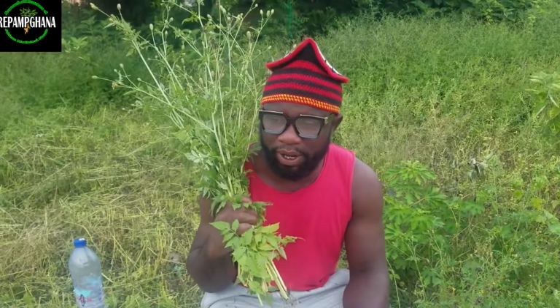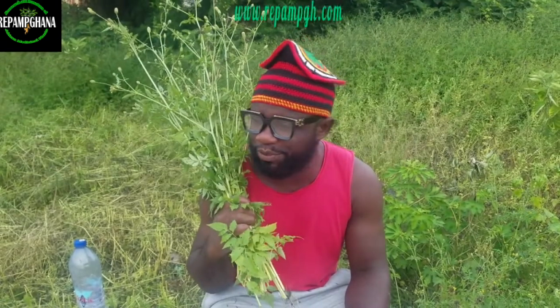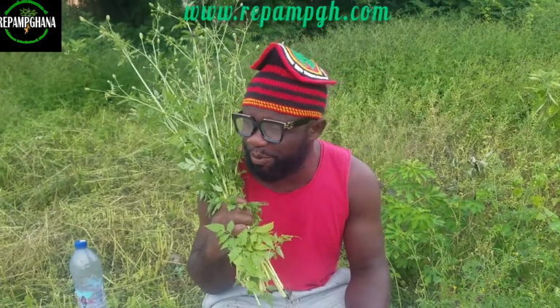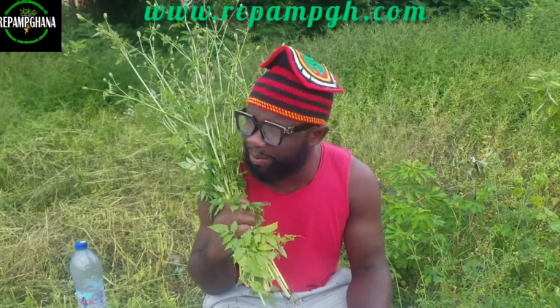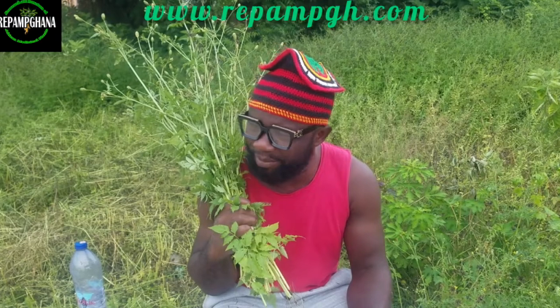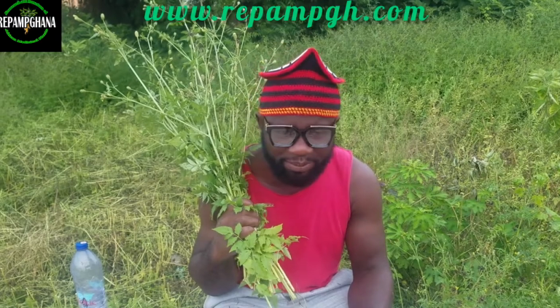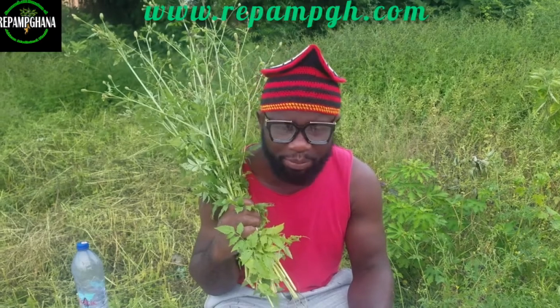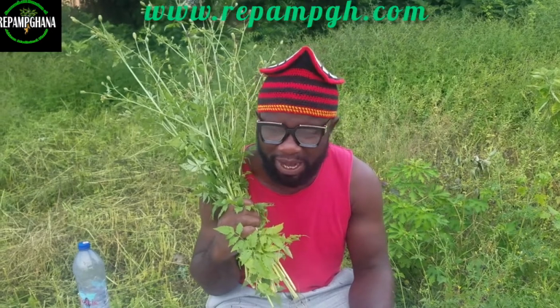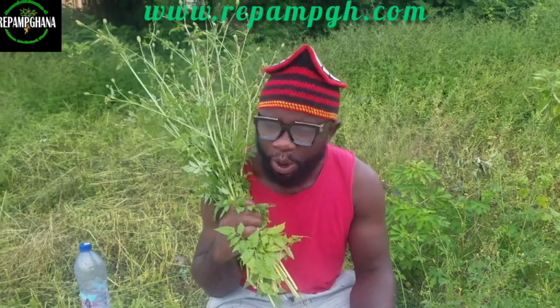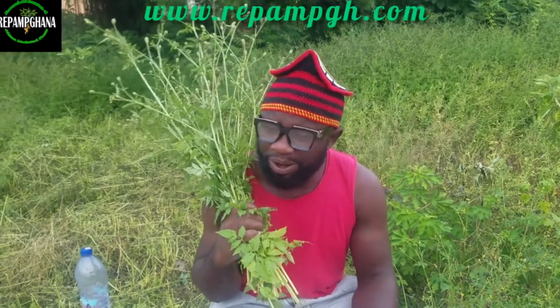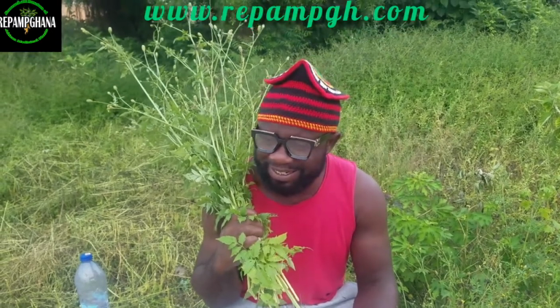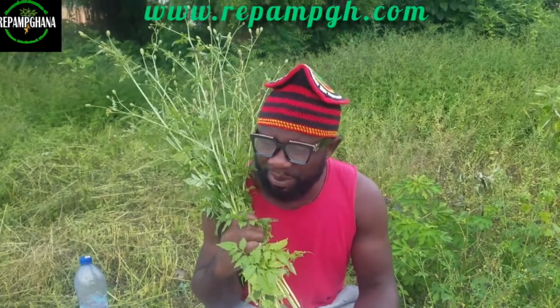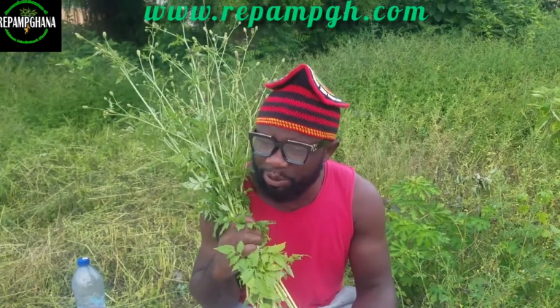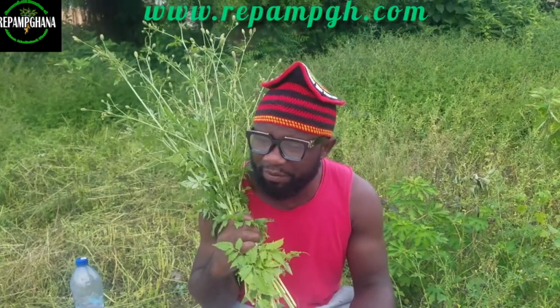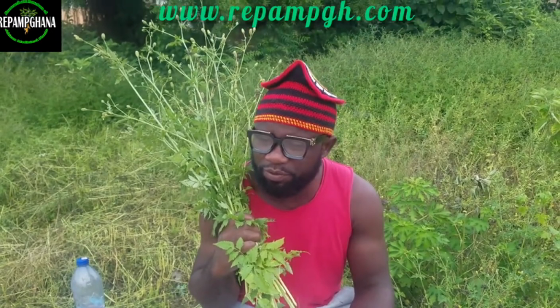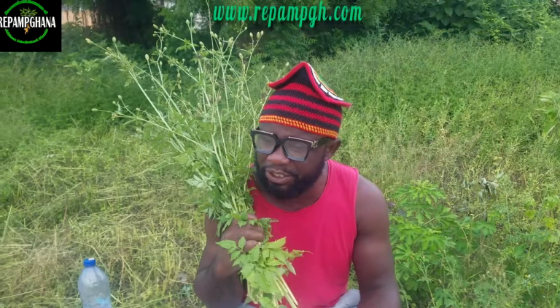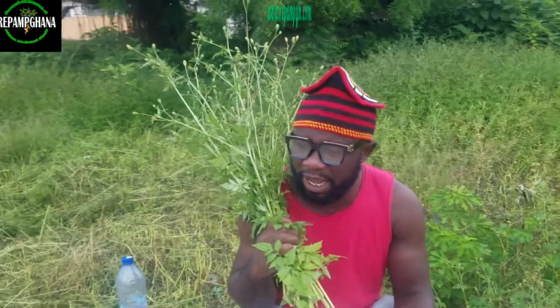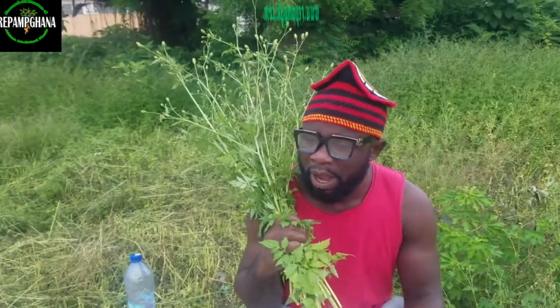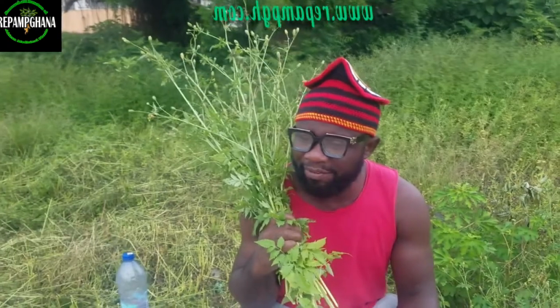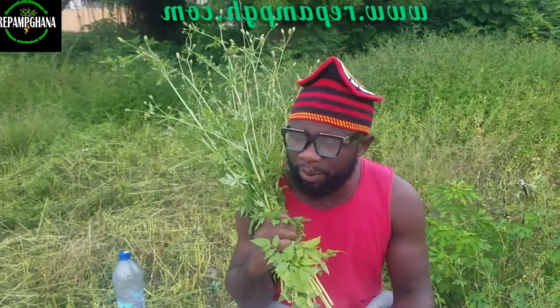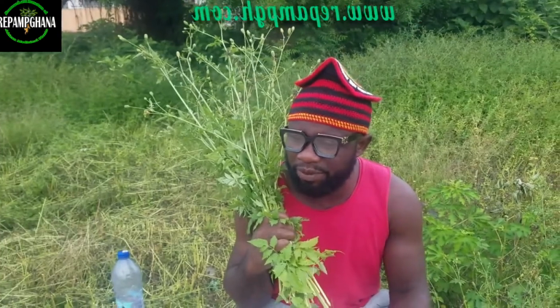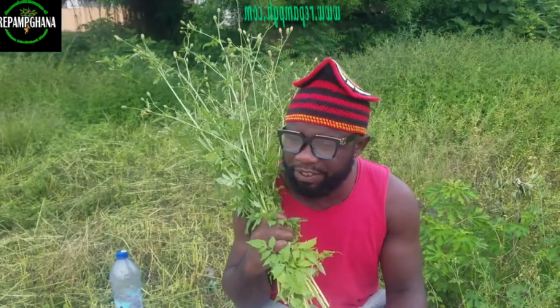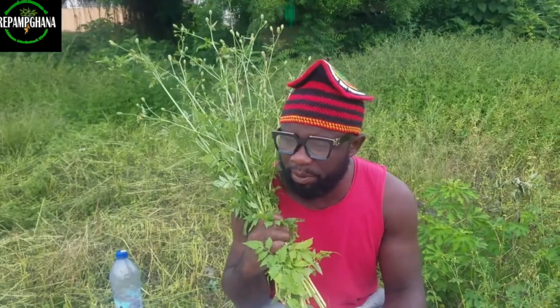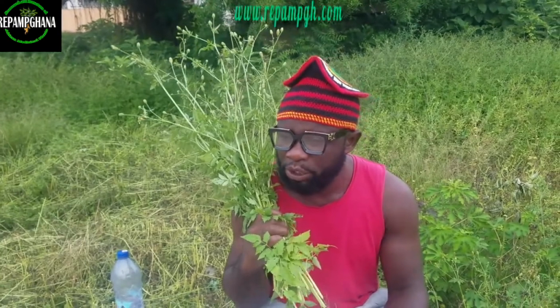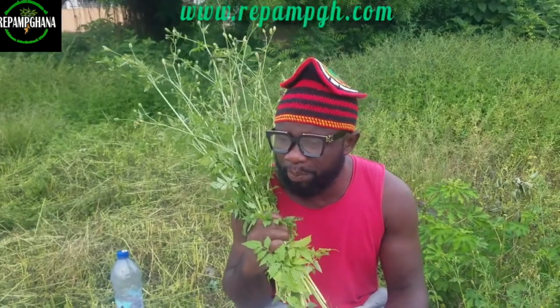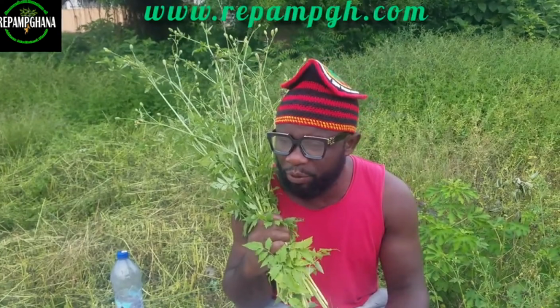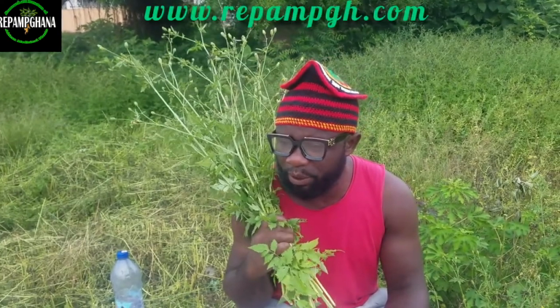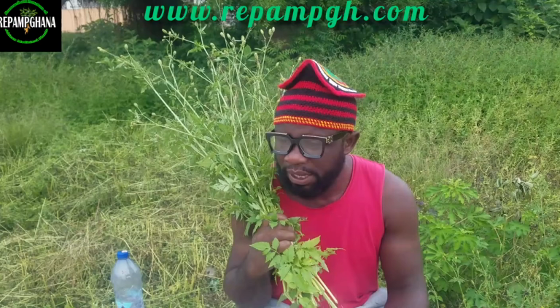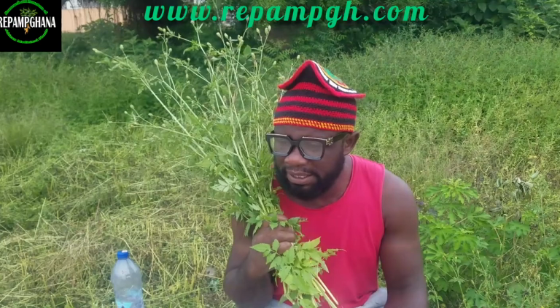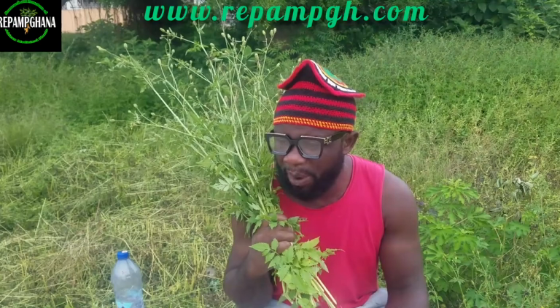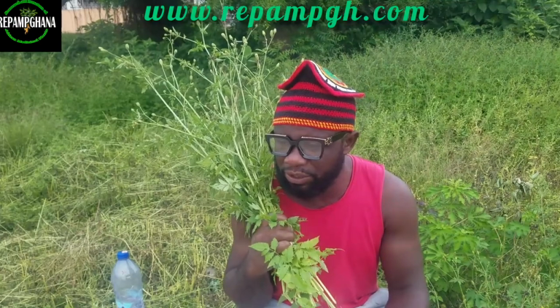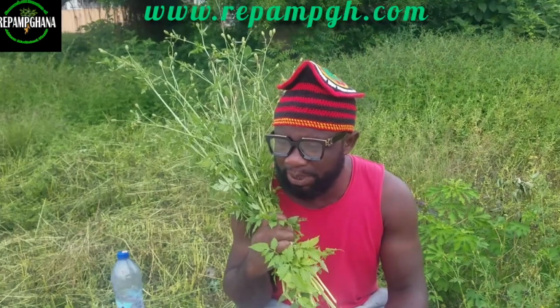In today's video, we'll be talking about one amazing plant, one beautiful plant. We call it Black Jack. Black Jack has been used for ages now. We African, we have been using it for vegetables, but some people have been using it because it is our ancestors' plant.